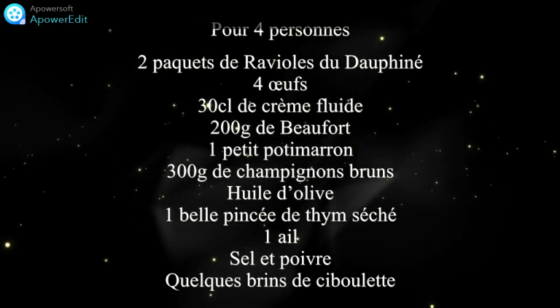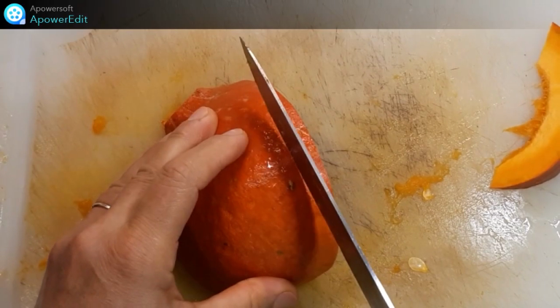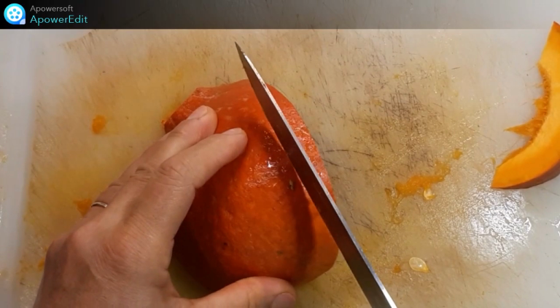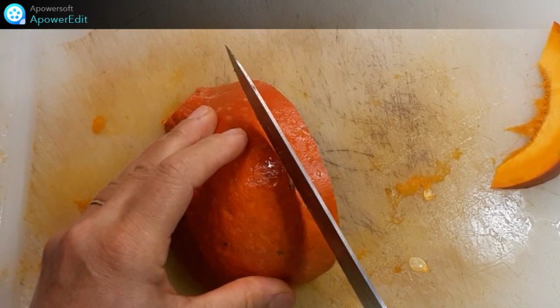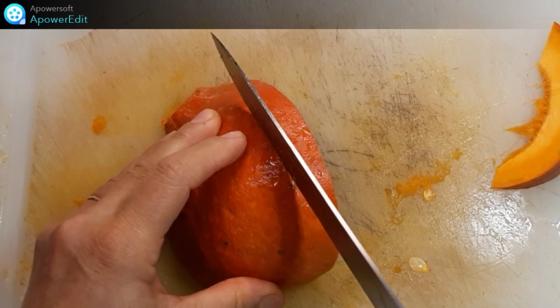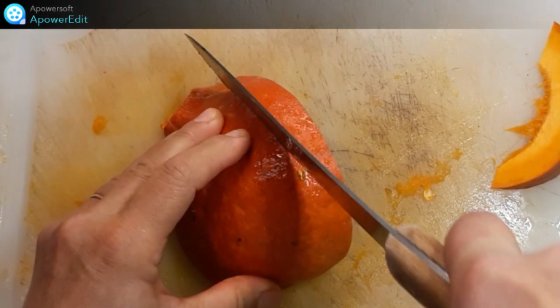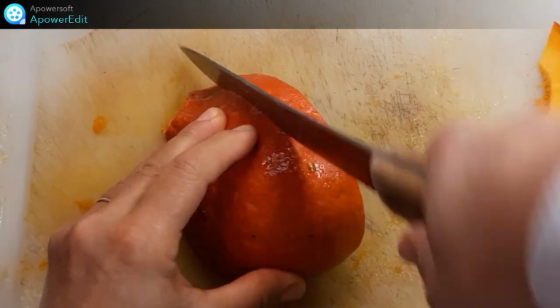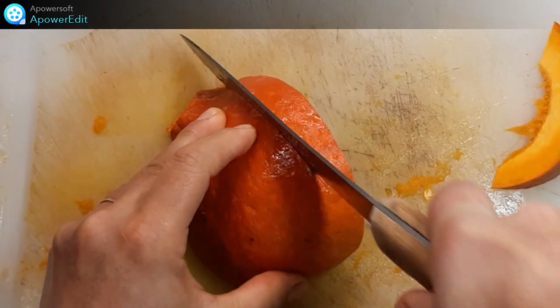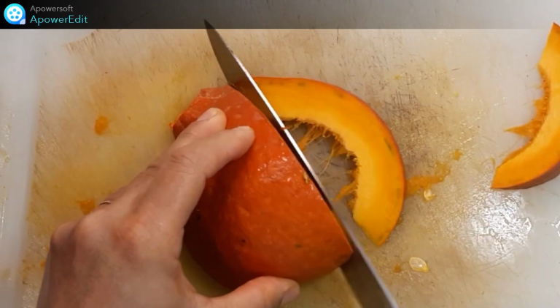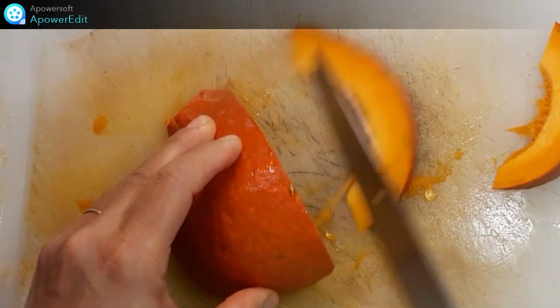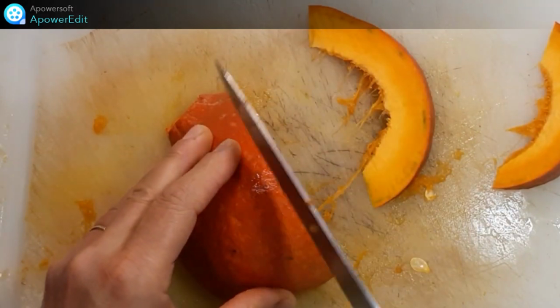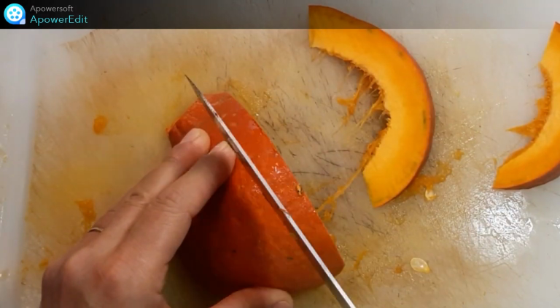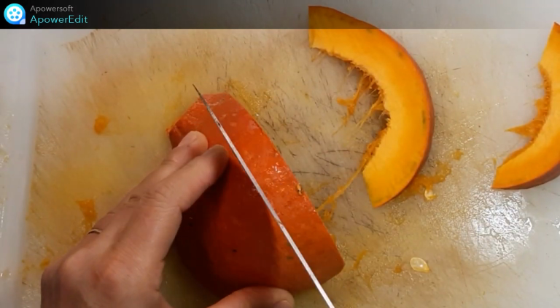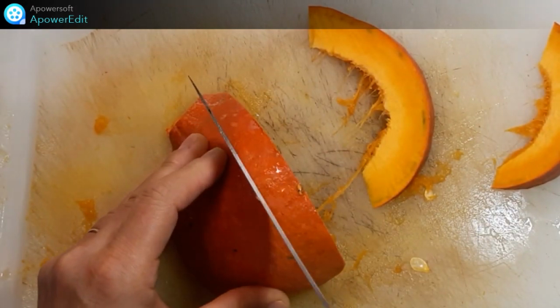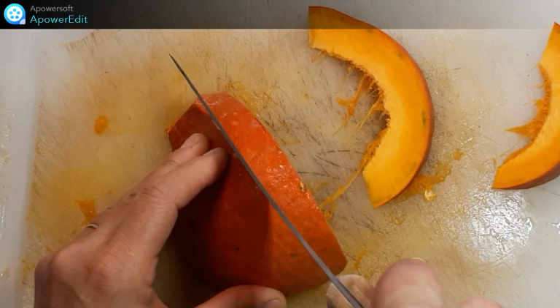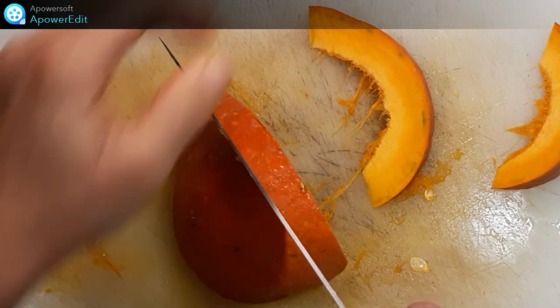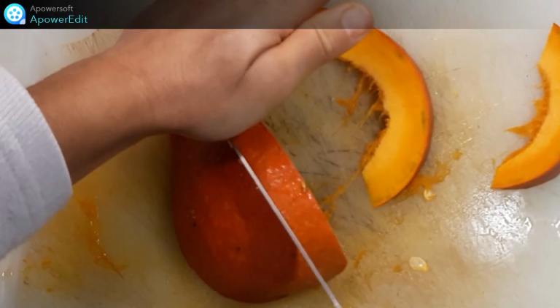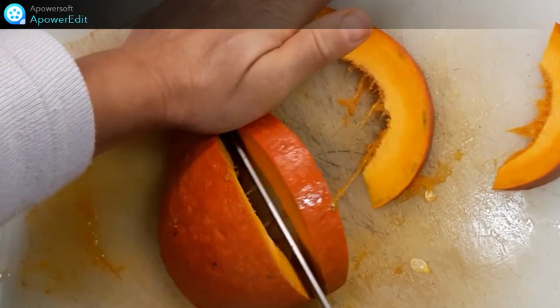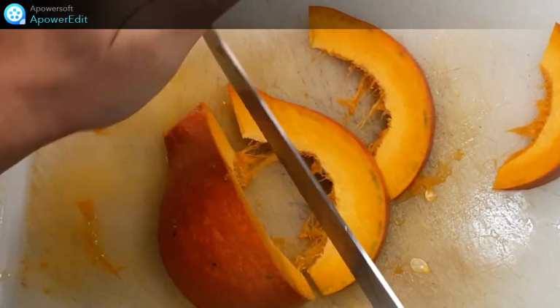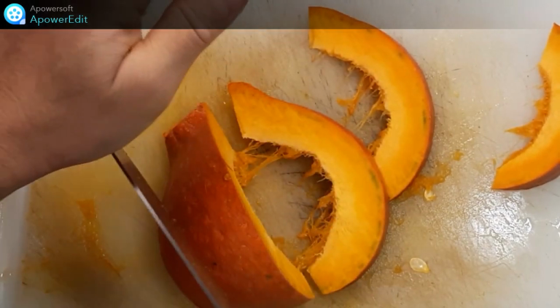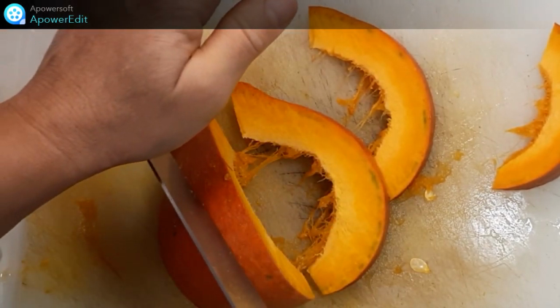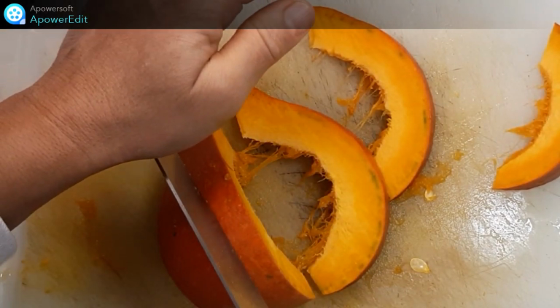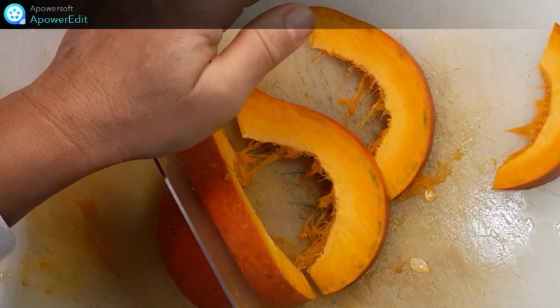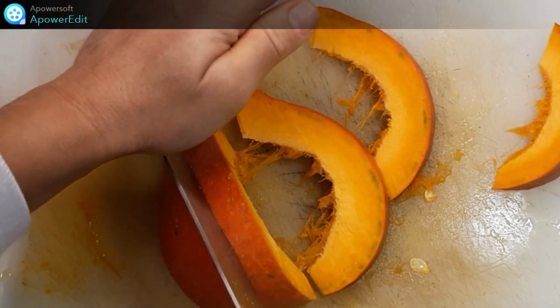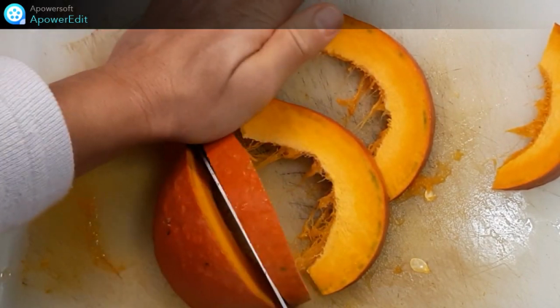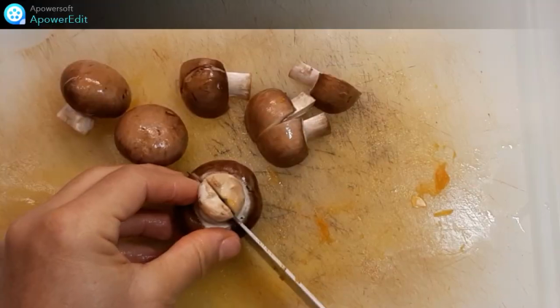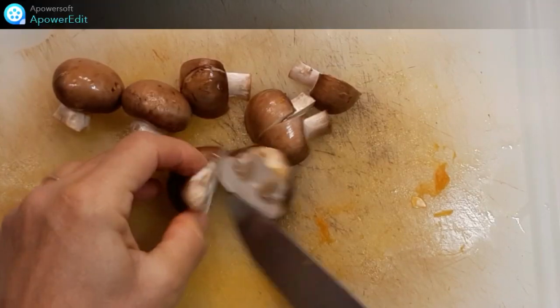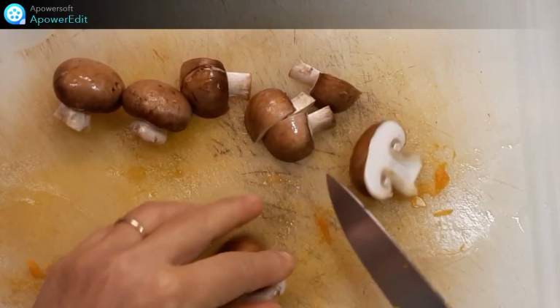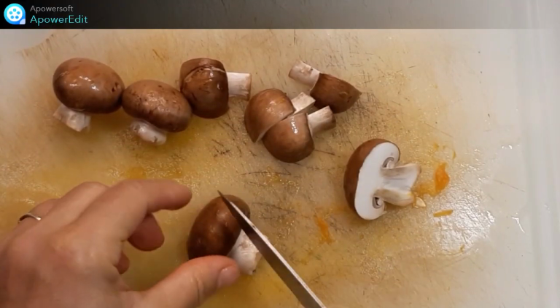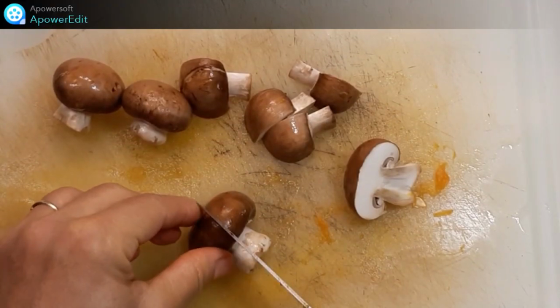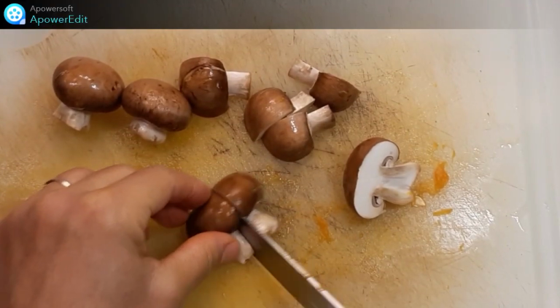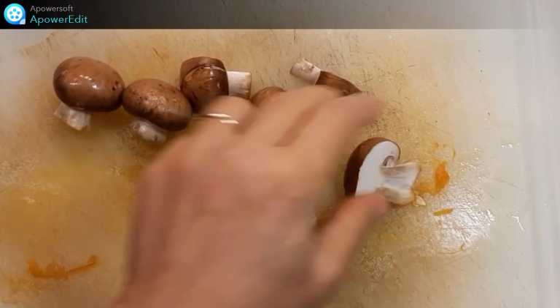Je détaille des tranches dans mon potiron que je viens de déposer sur une plaque de cuisson. Je découpe en quatre mes champignons.